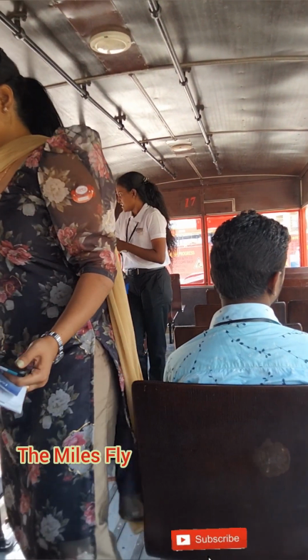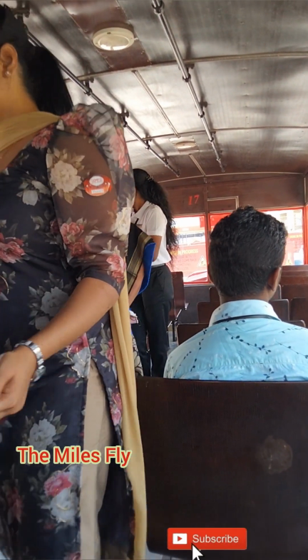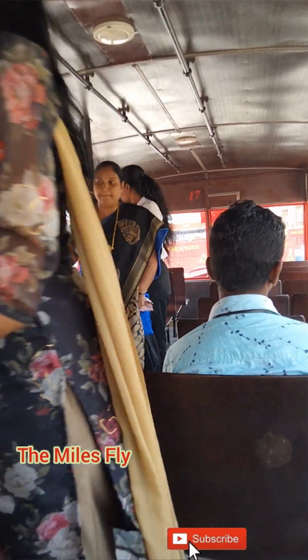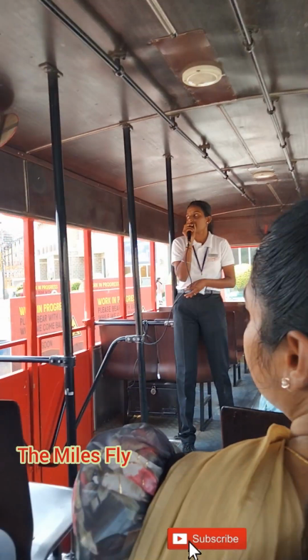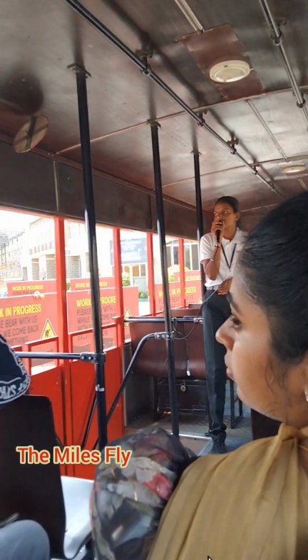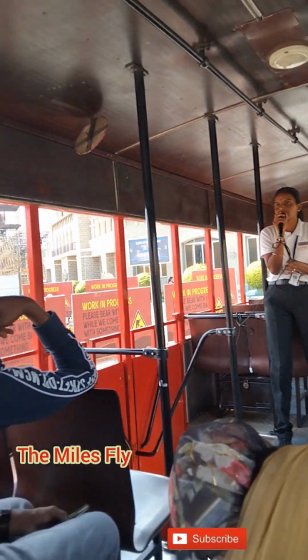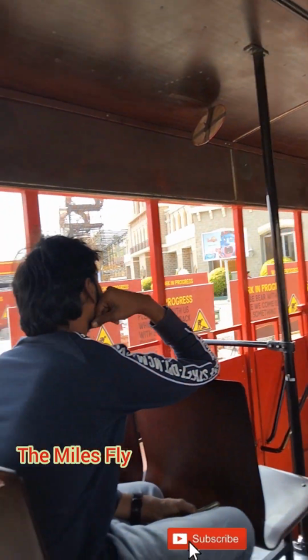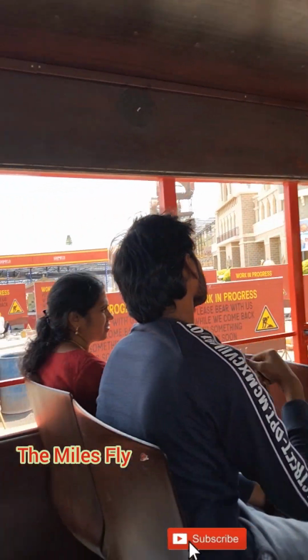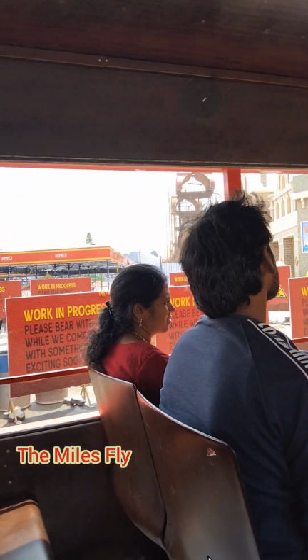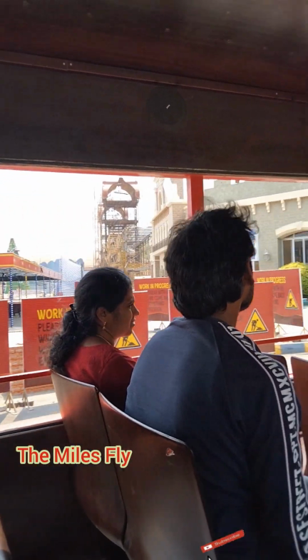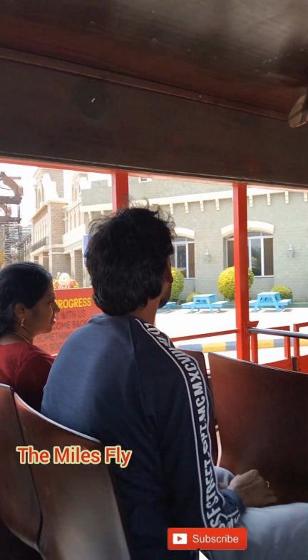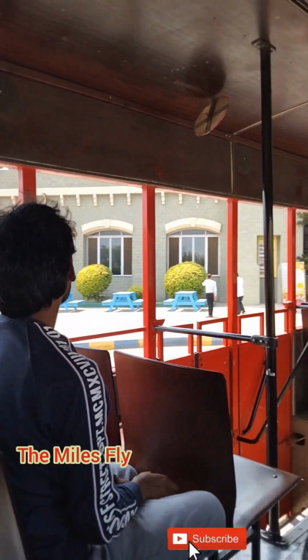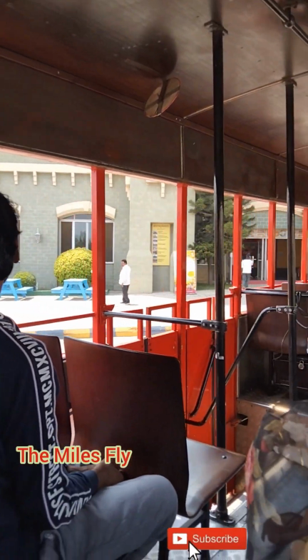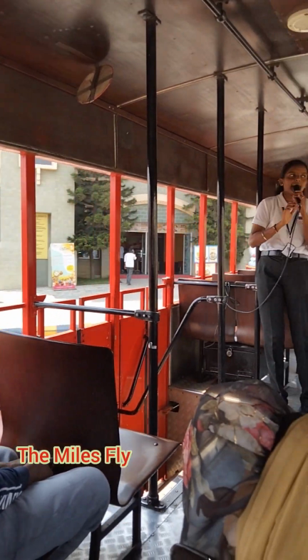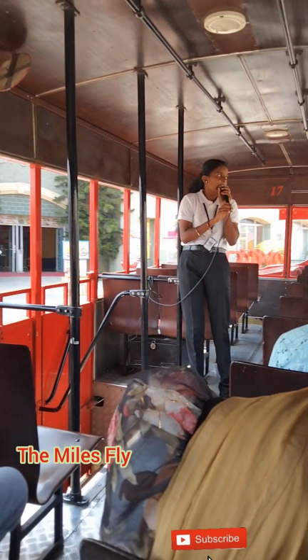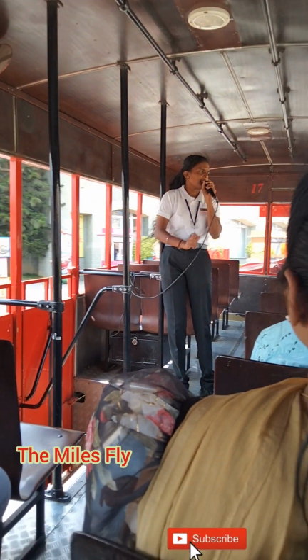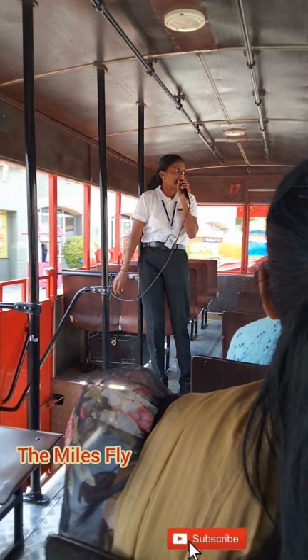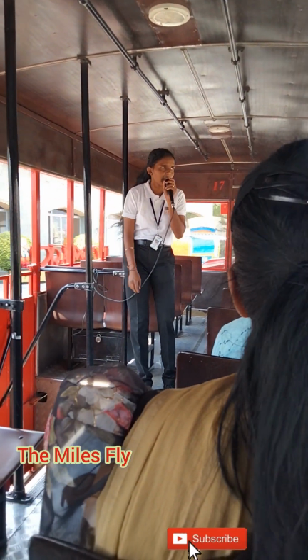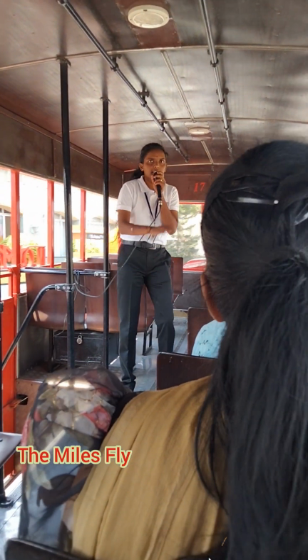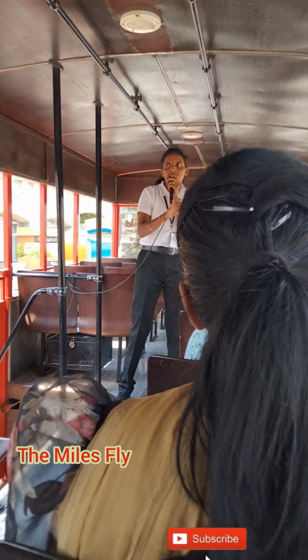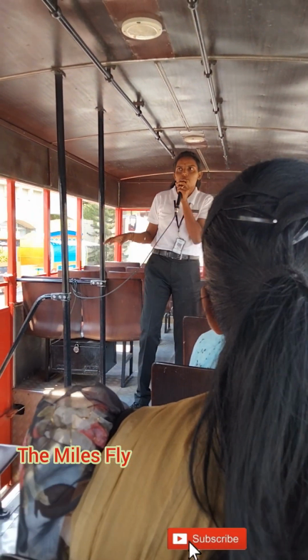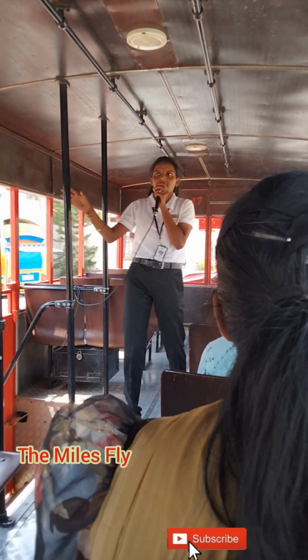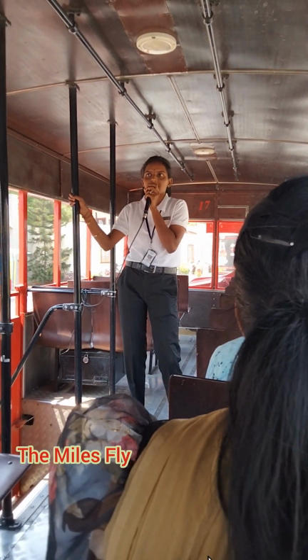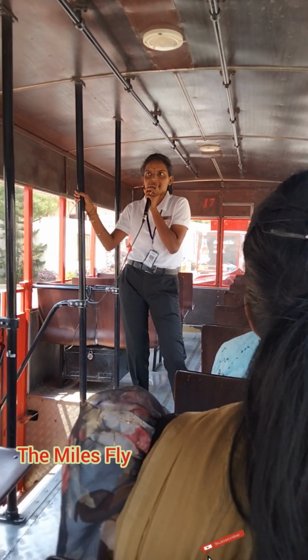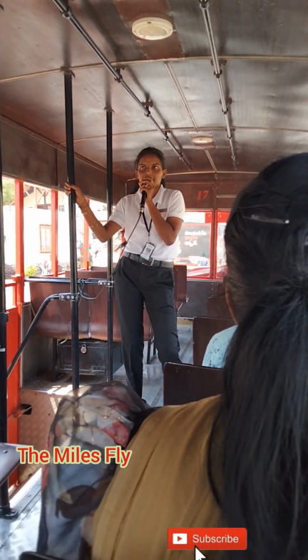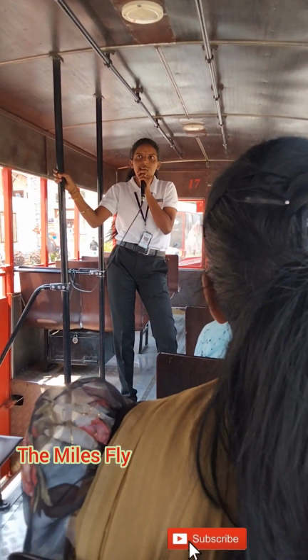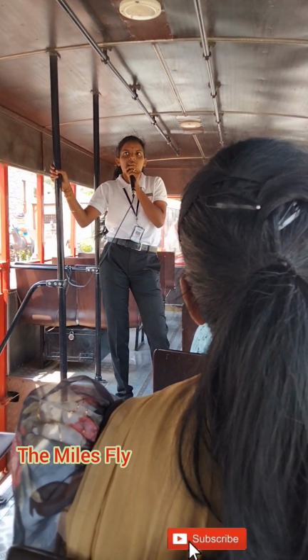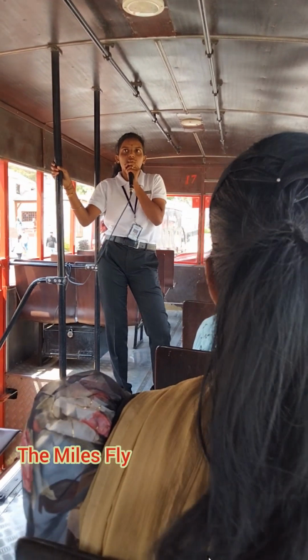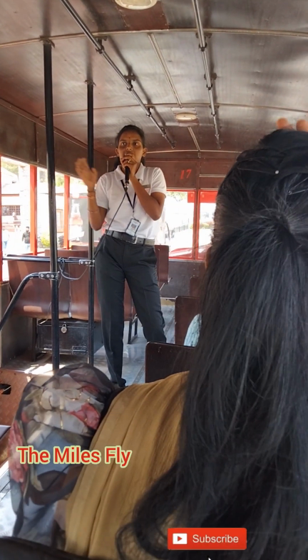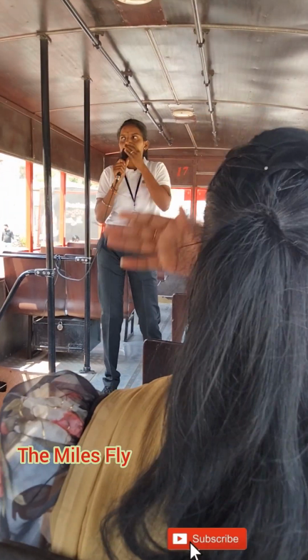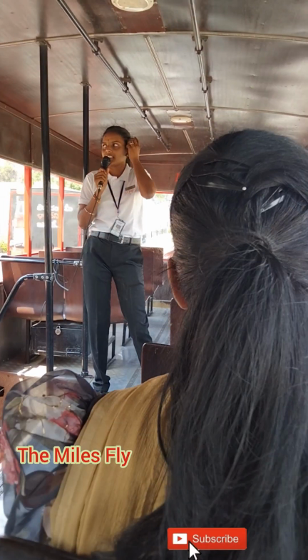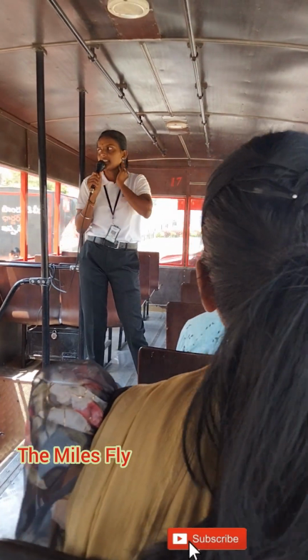Welcome to the first largest film studio complex, Ramoji Film City. We are currently at Eureka, a place called Eureka Artur, which serves as the starting and ending point. Now we are going for the Film City sightseeing.